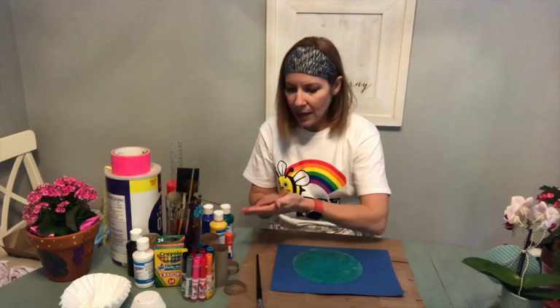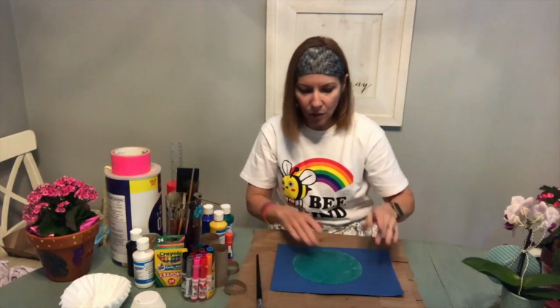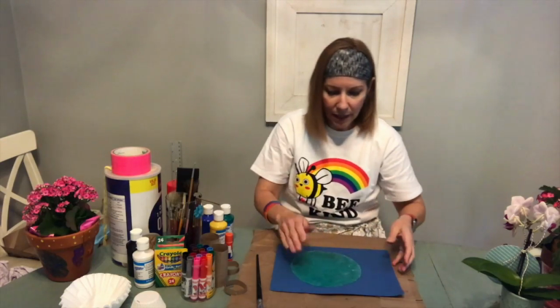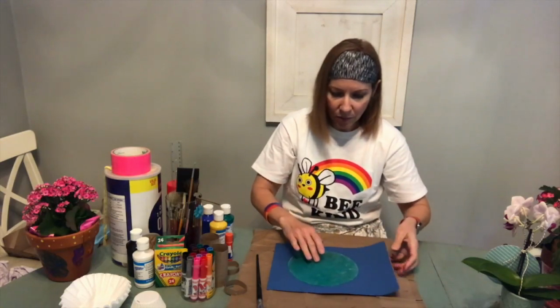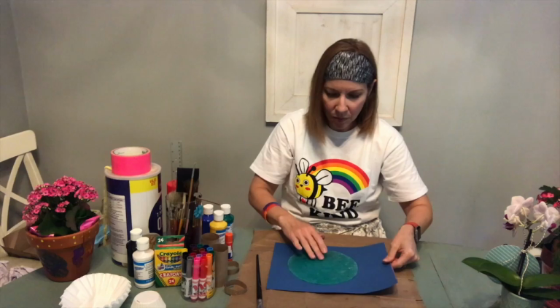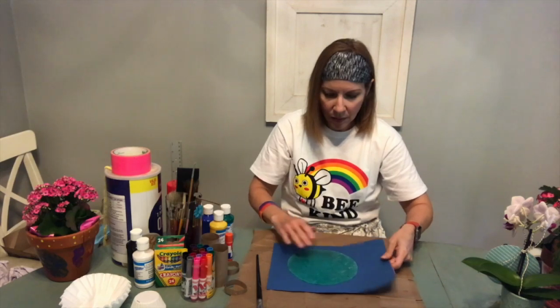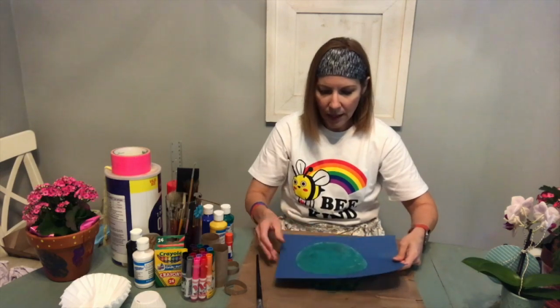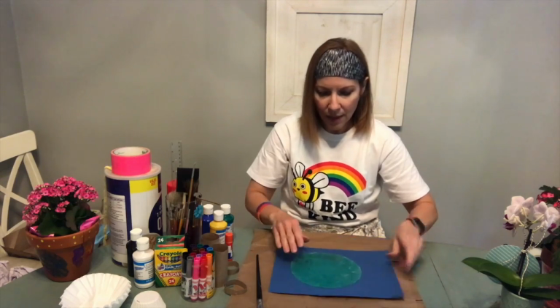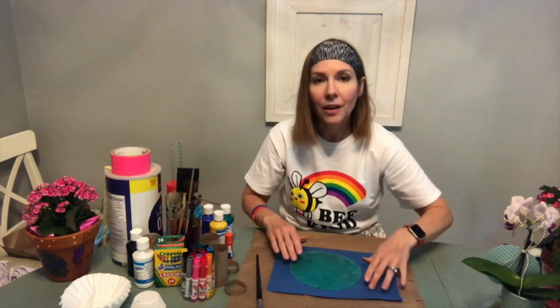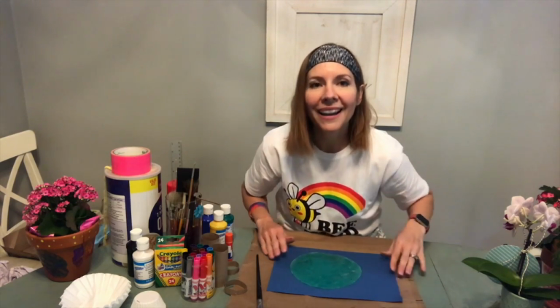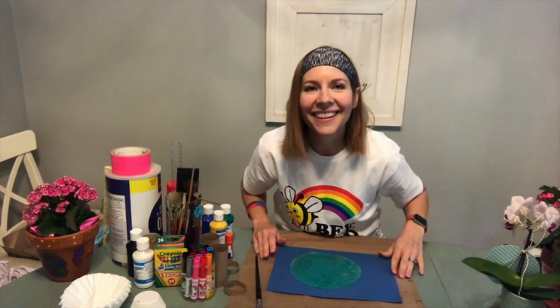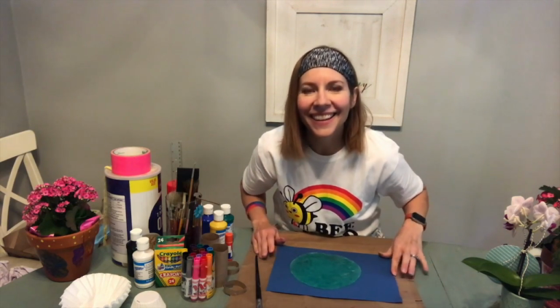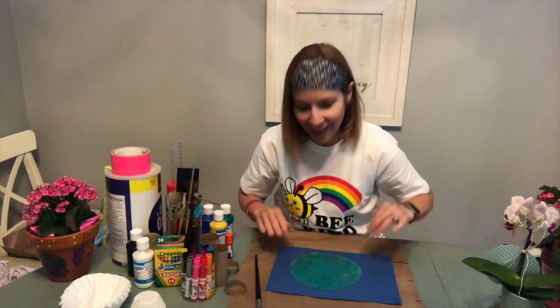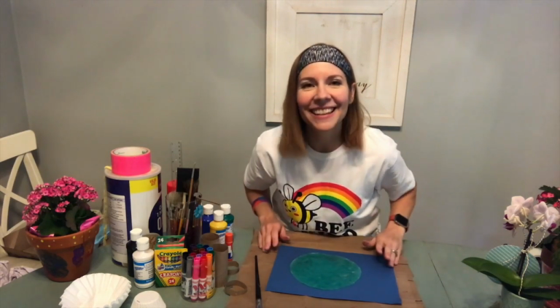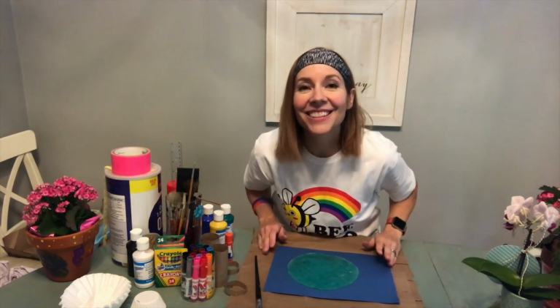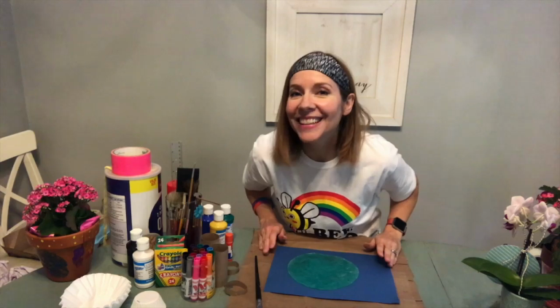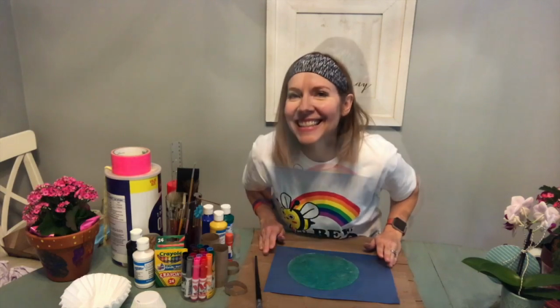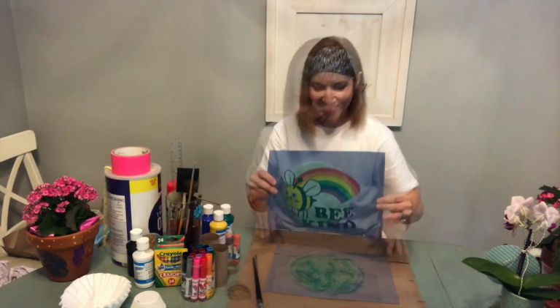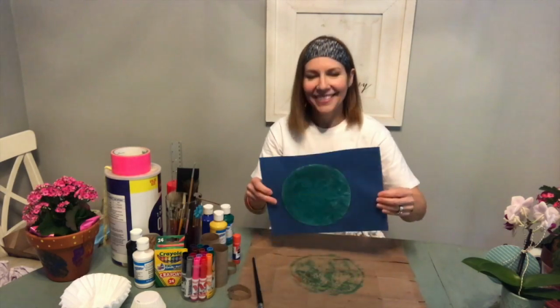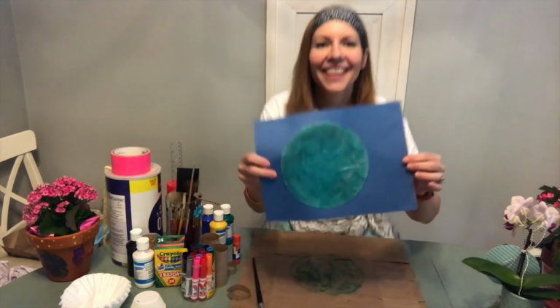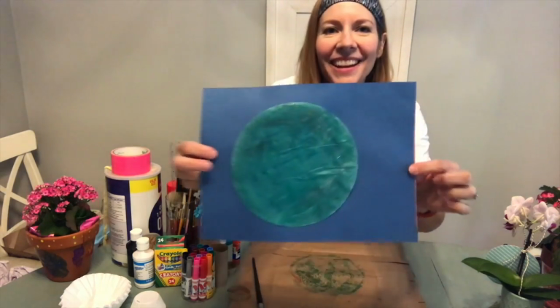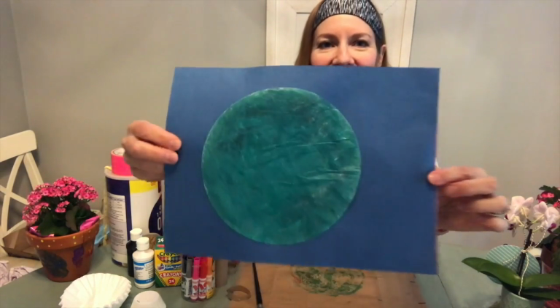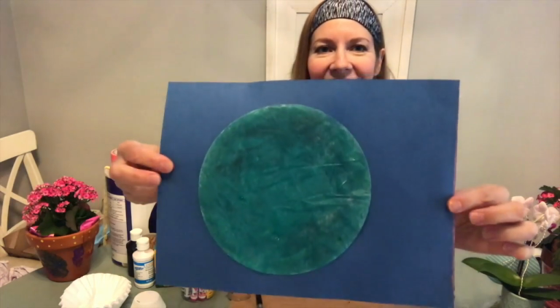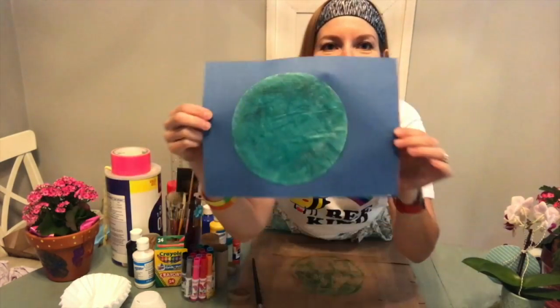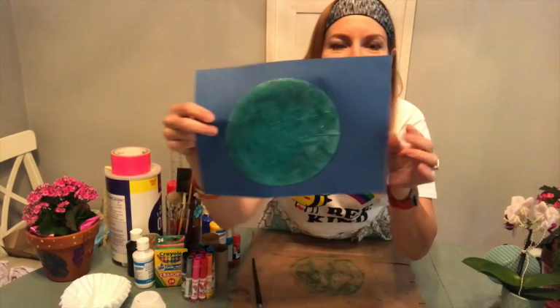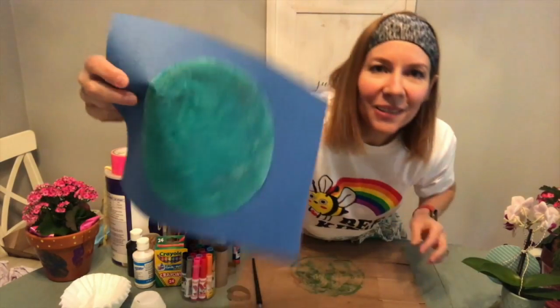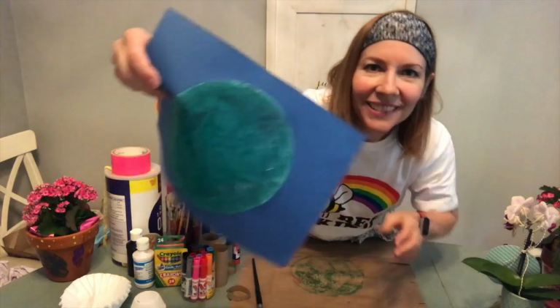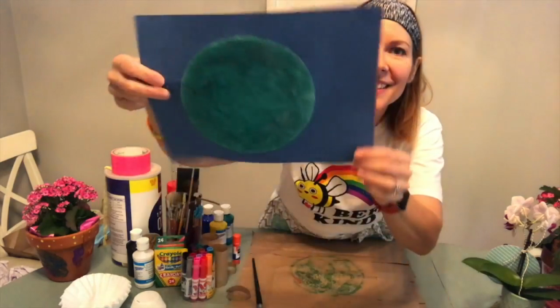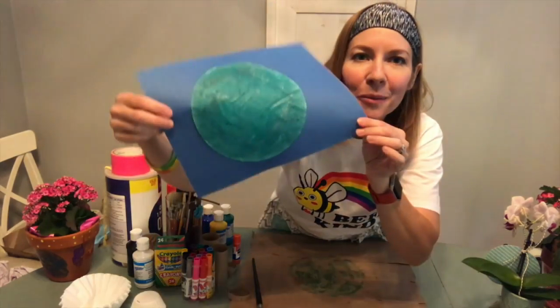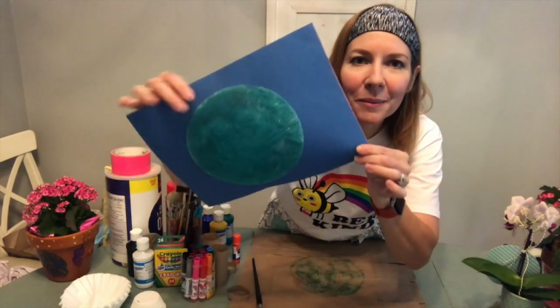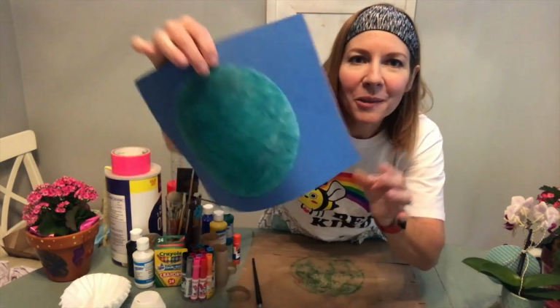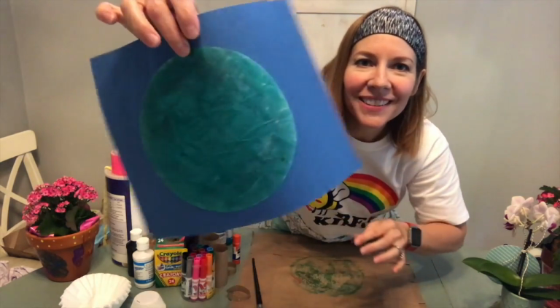You can glue that down, and then when you come back and you've got that done, I'll show you what's next. Alright, I've got mine on there. Wow, that looks like the world — that's a good way to make the world also!